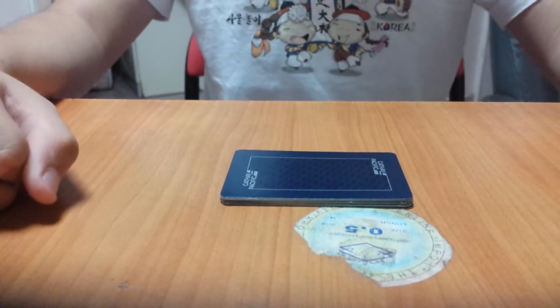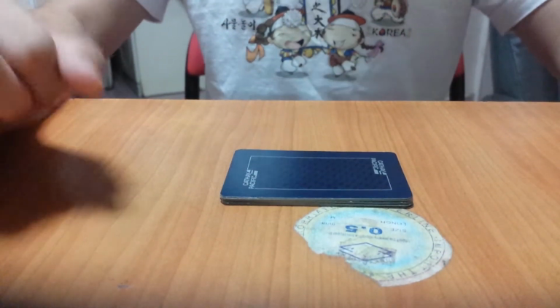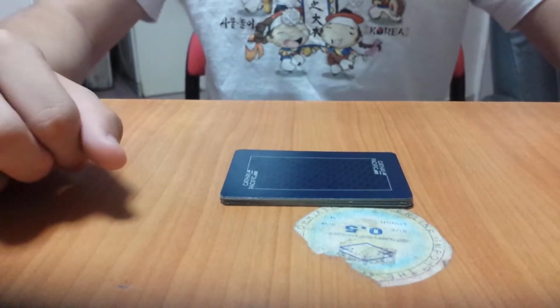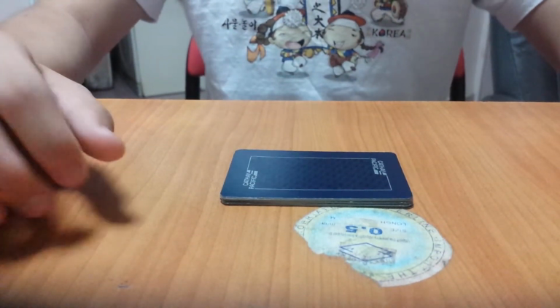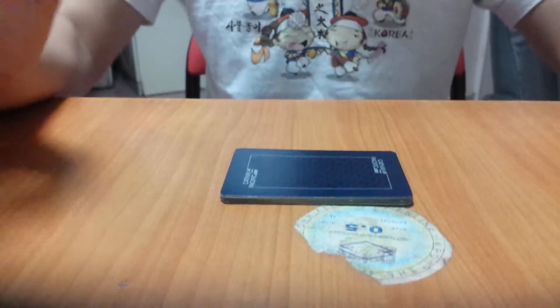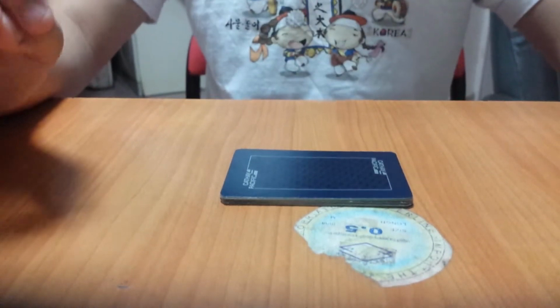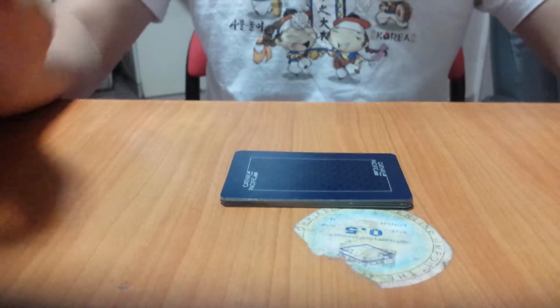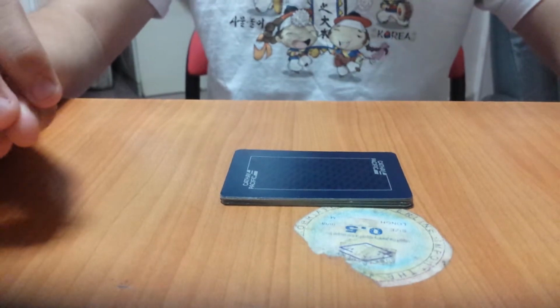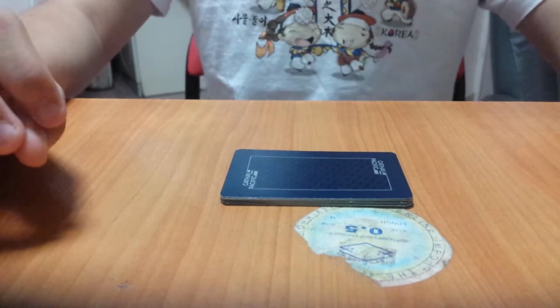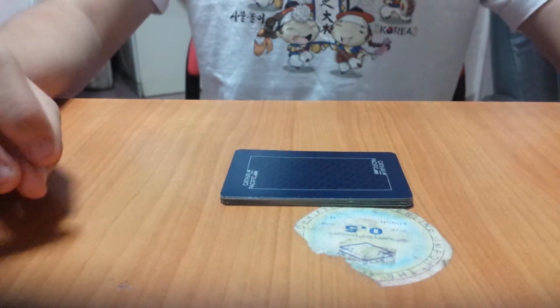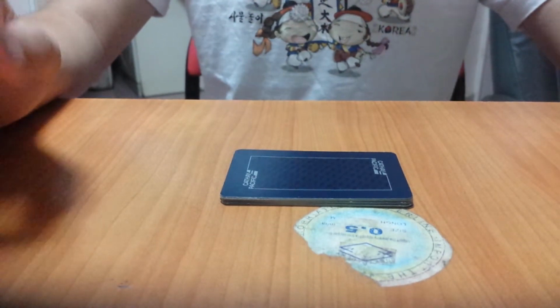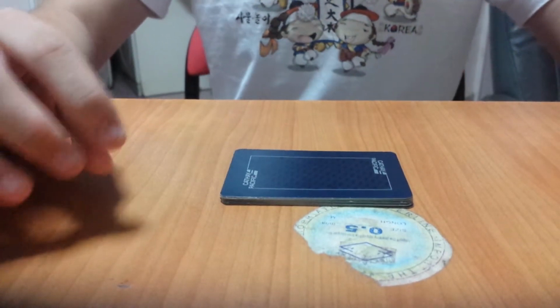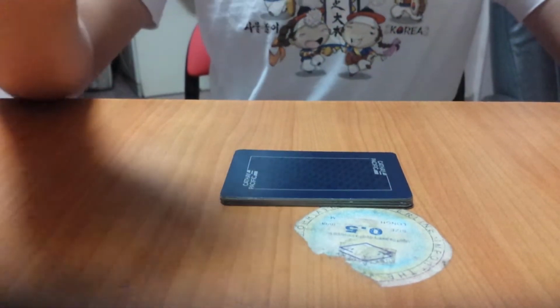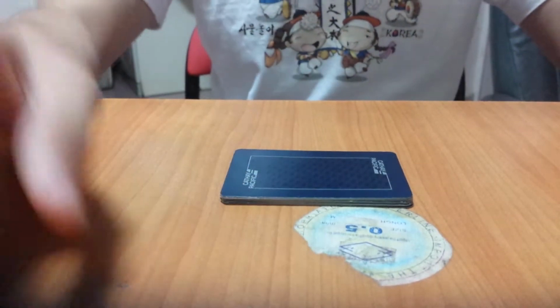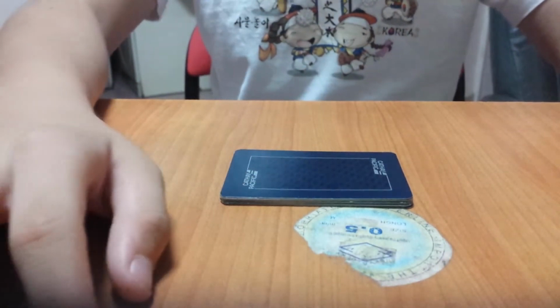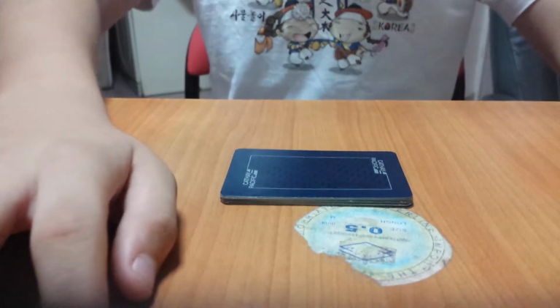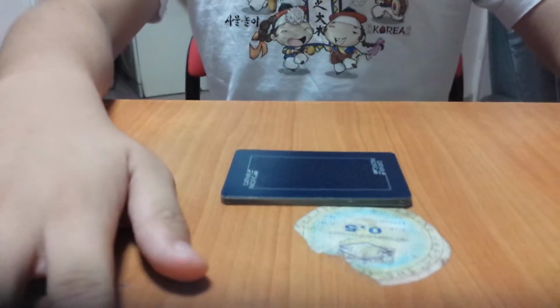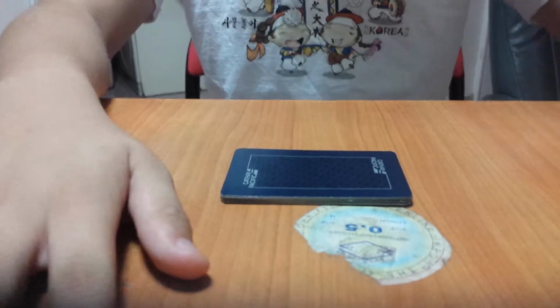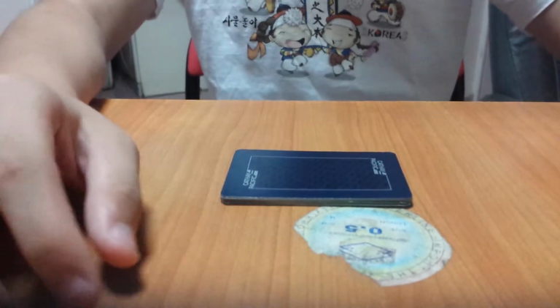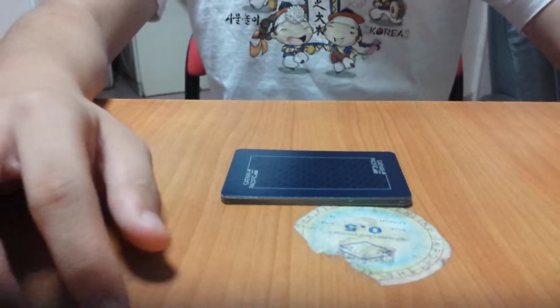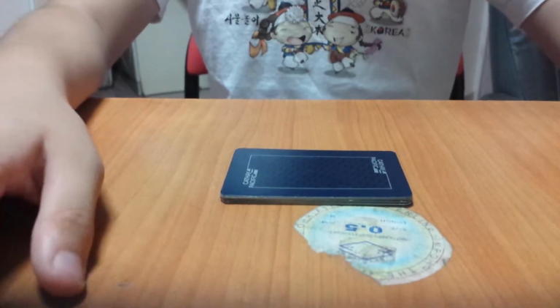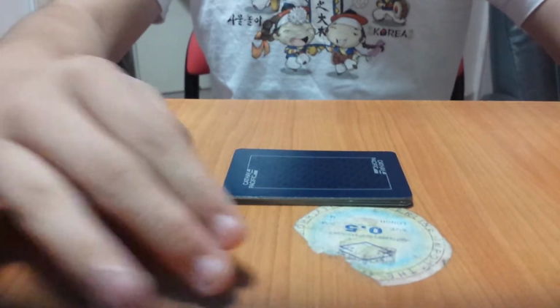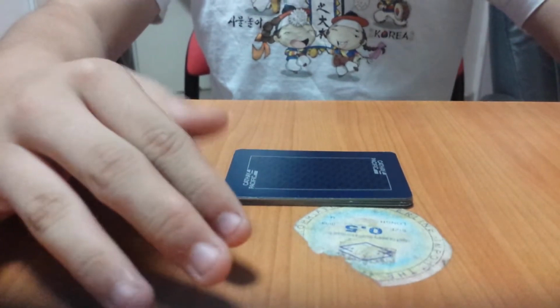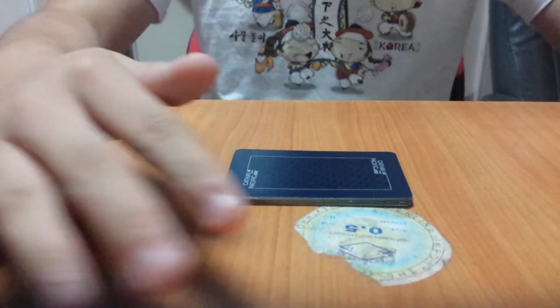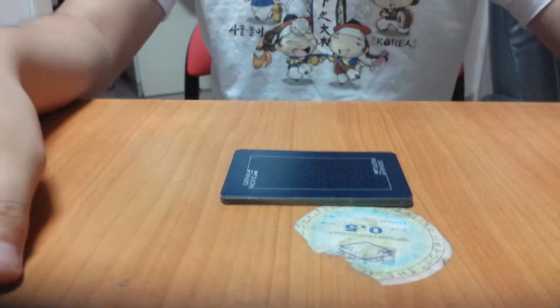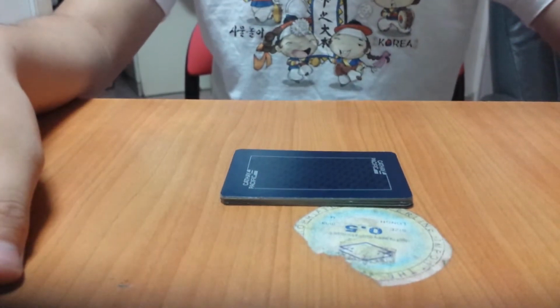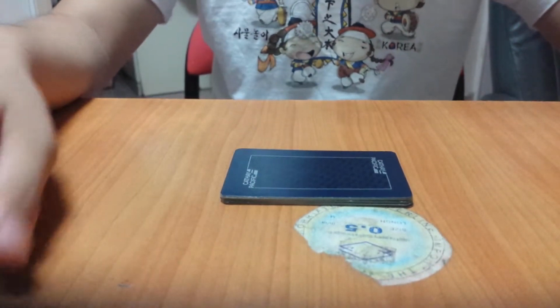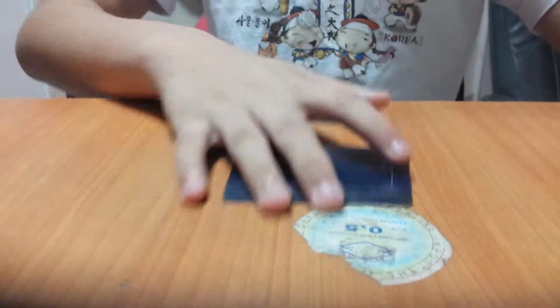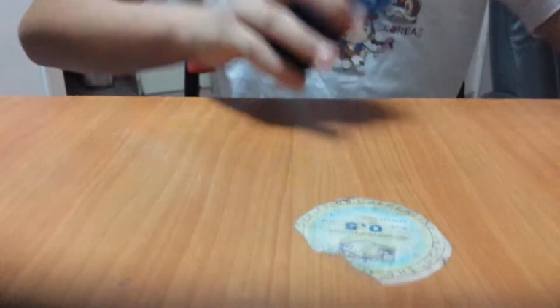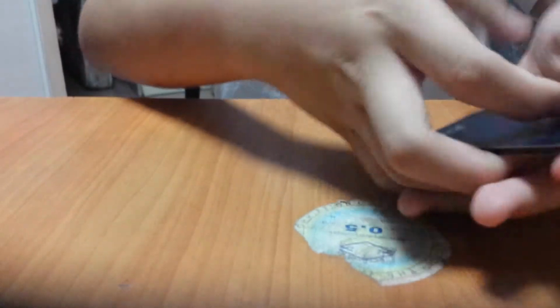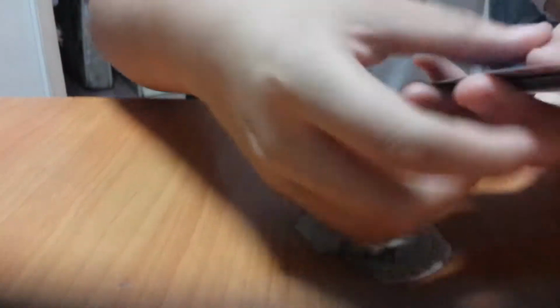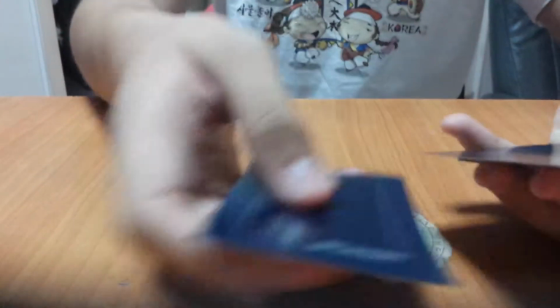This card magic is called the Spelling Card Trick. The numbers or characters will come up in their respective order. As you can see, I have a deck of 13 cards.